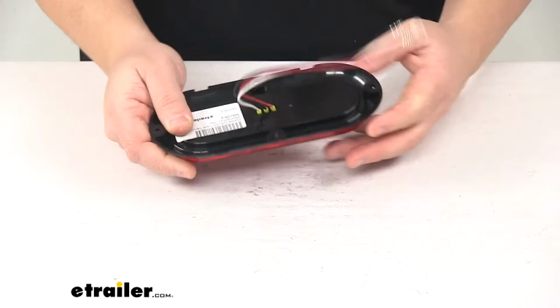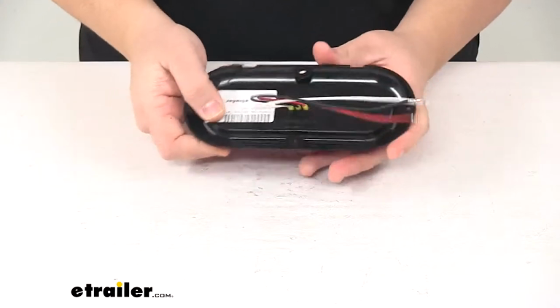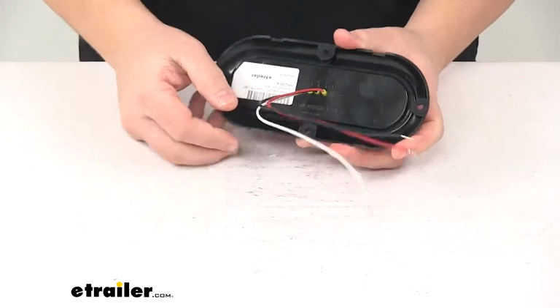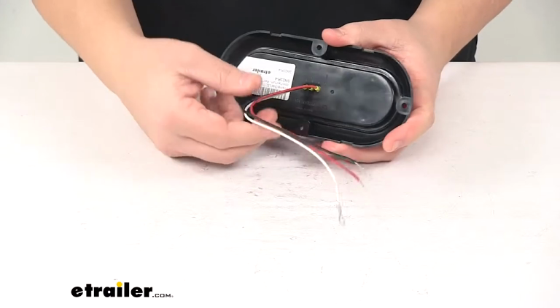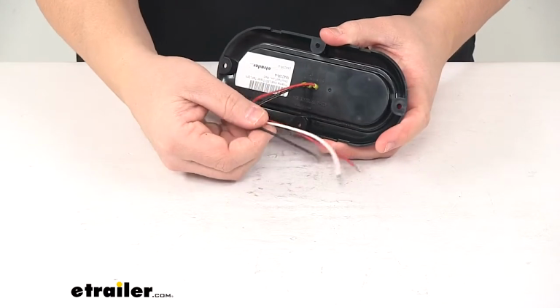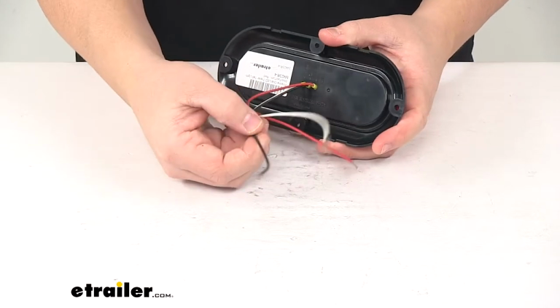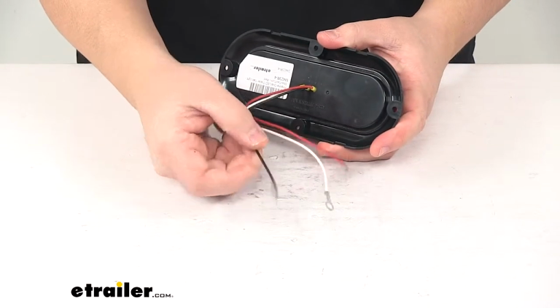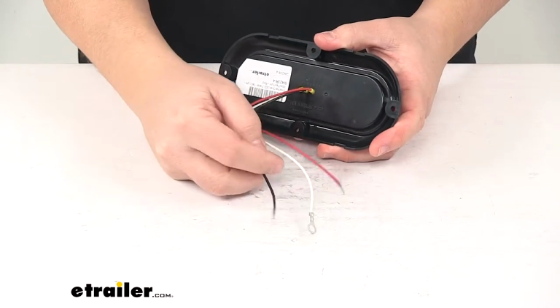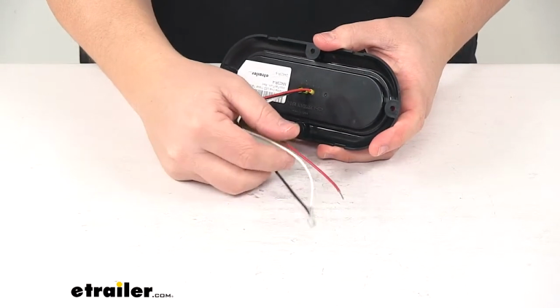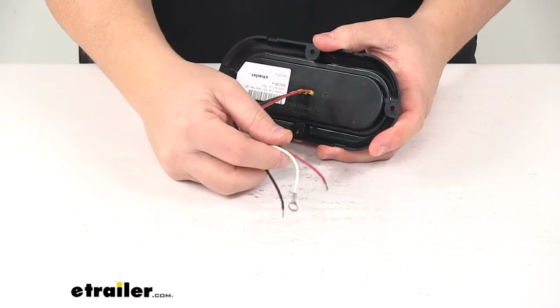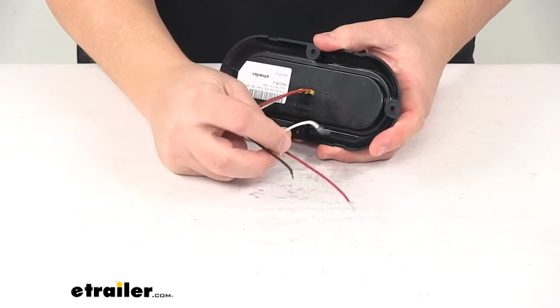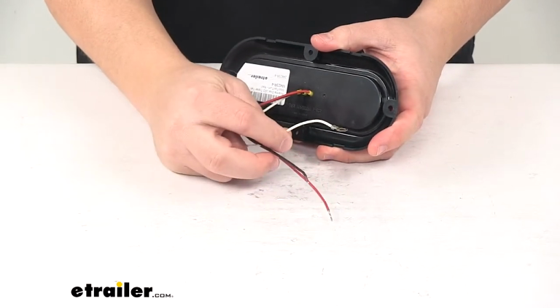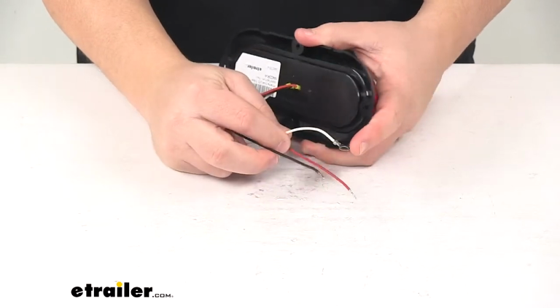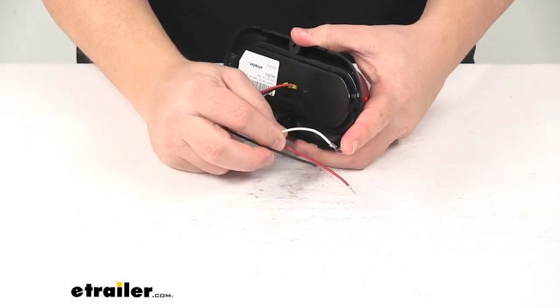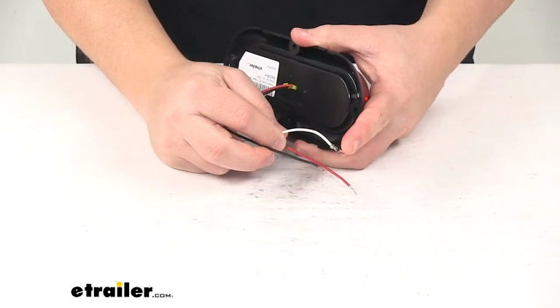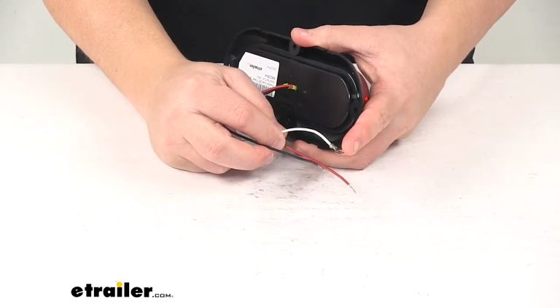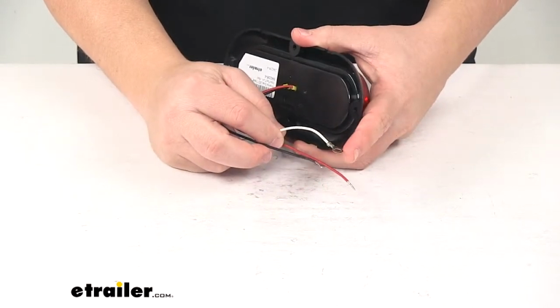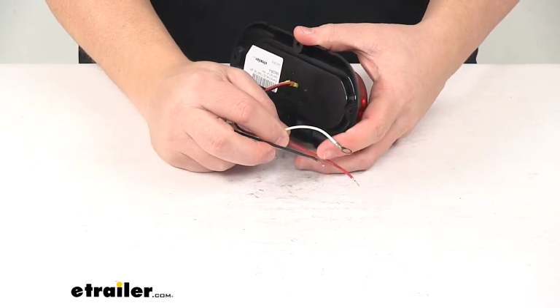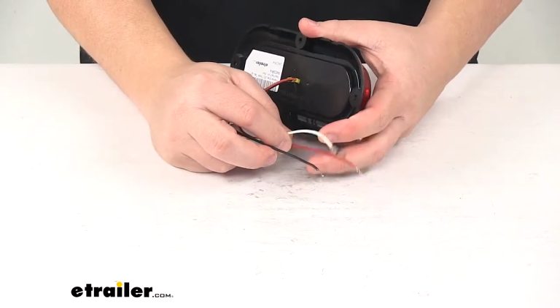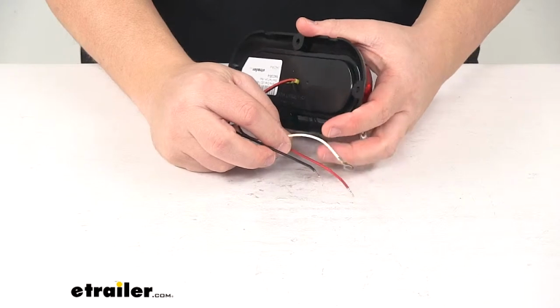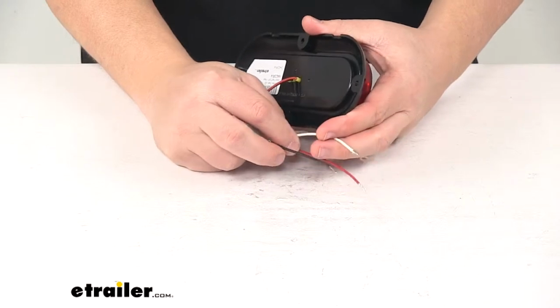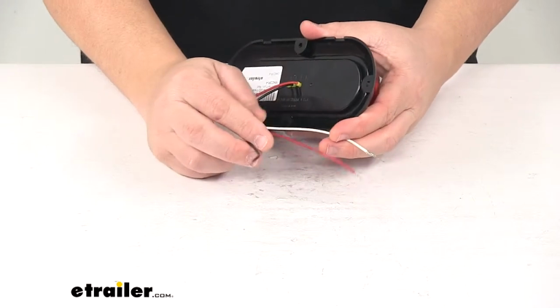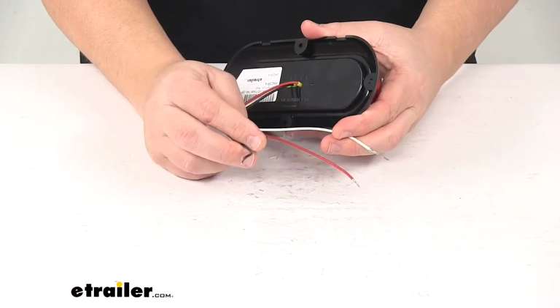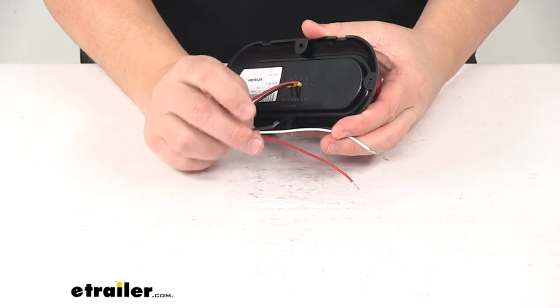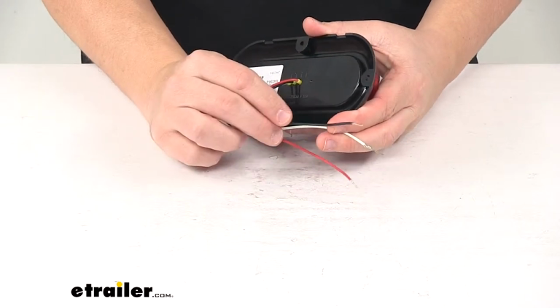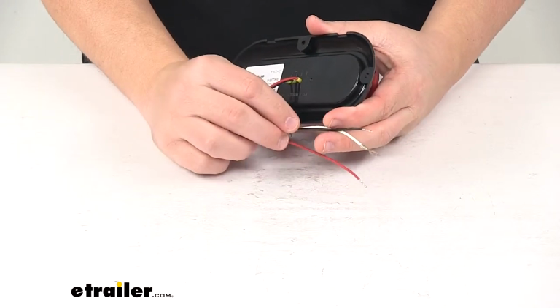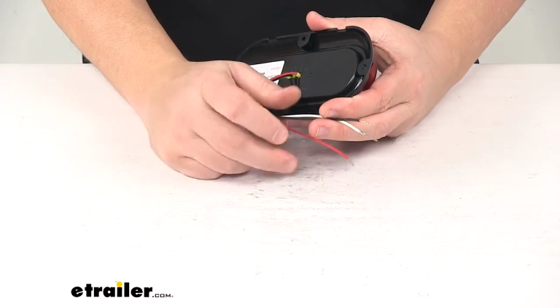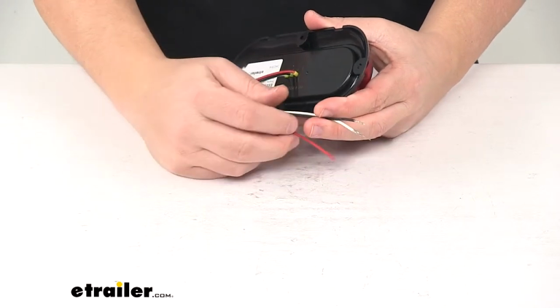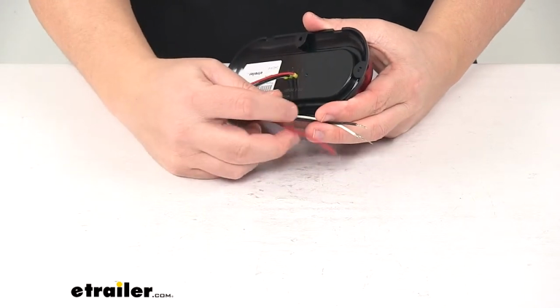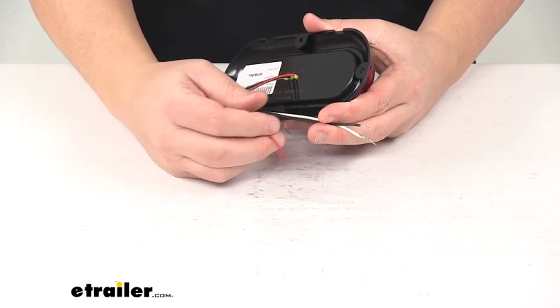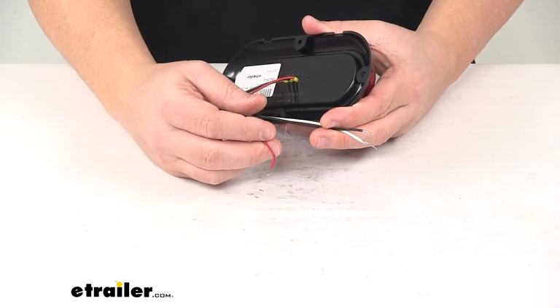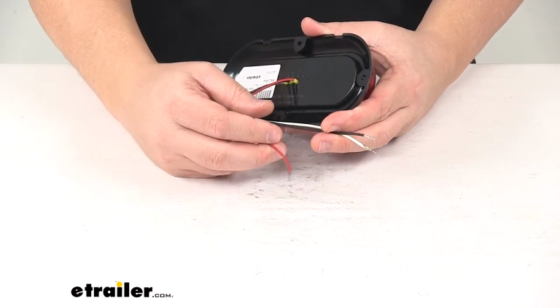On the back side, you'll notice that it's a three-wire design. White wire with the ring terminal is the ground wire. Black is for the taillights and red is for stop and turn.